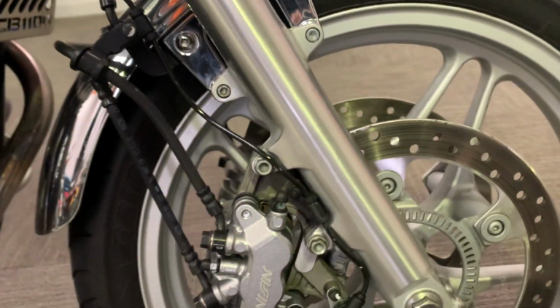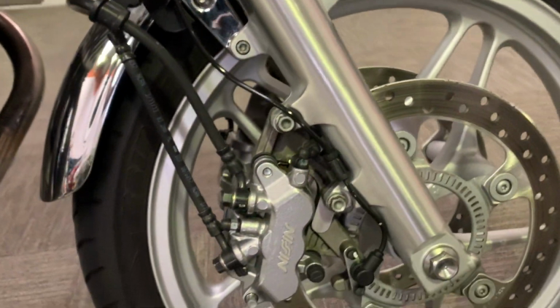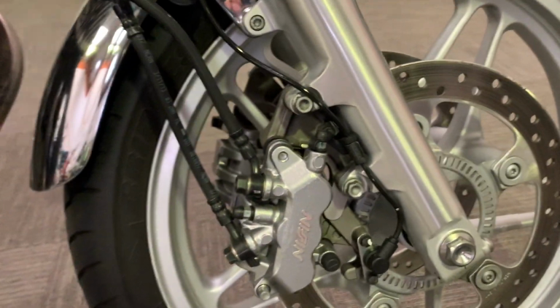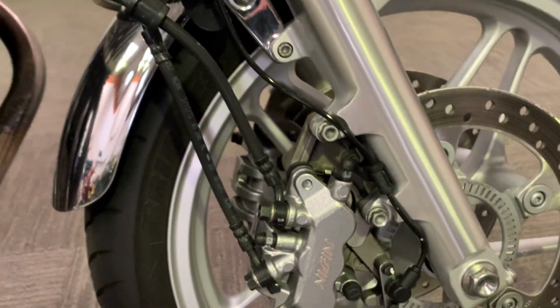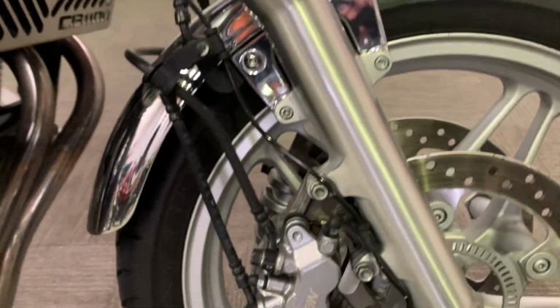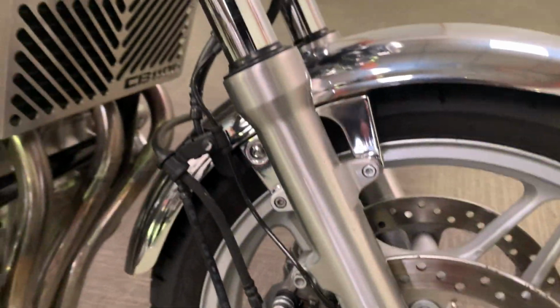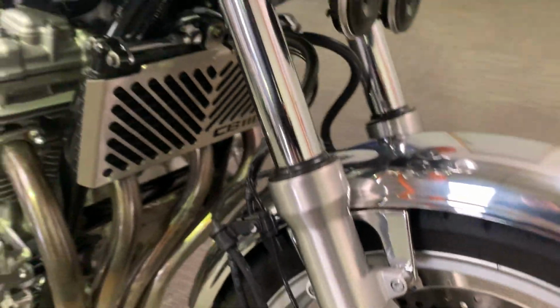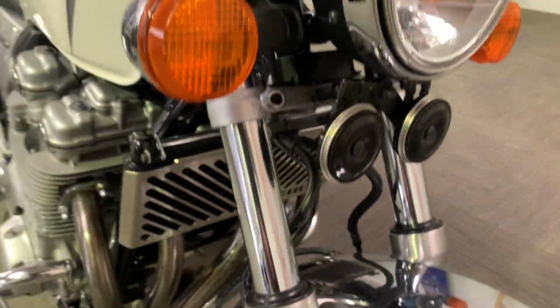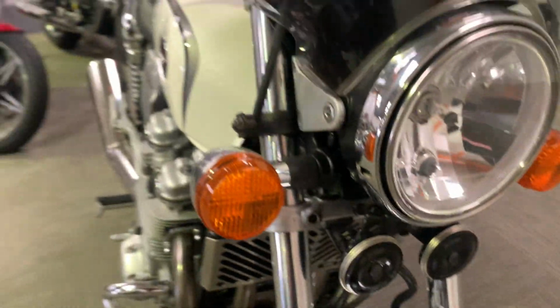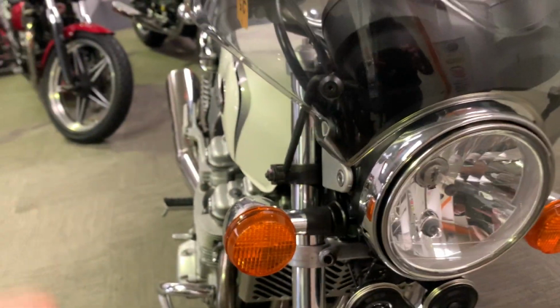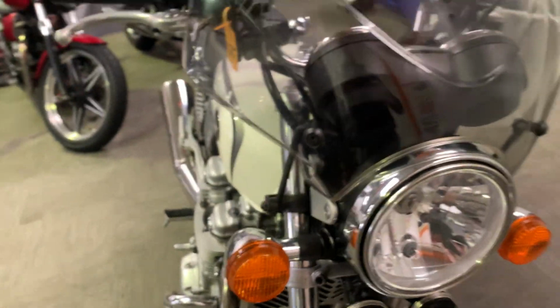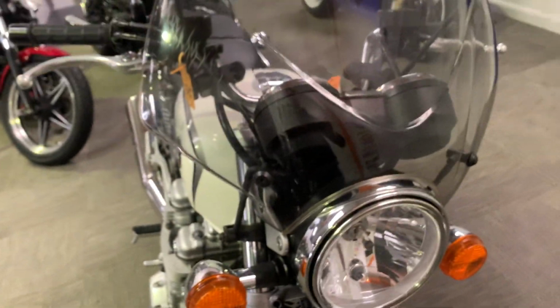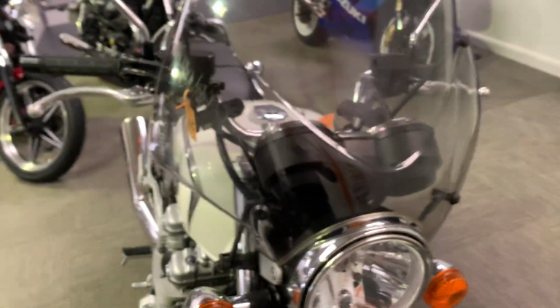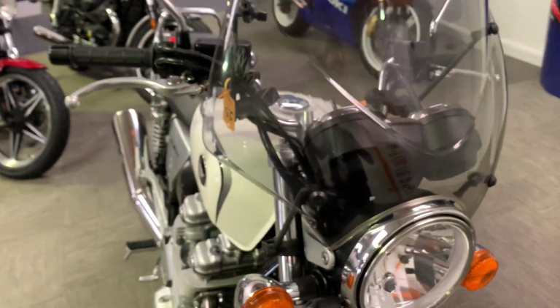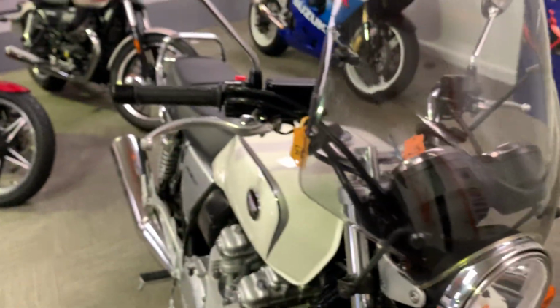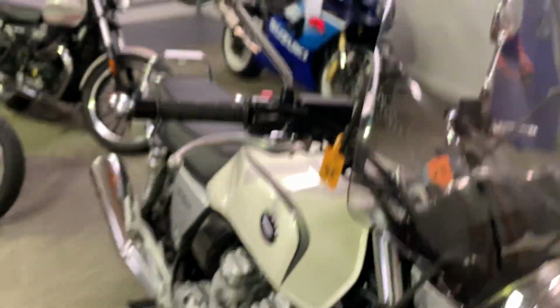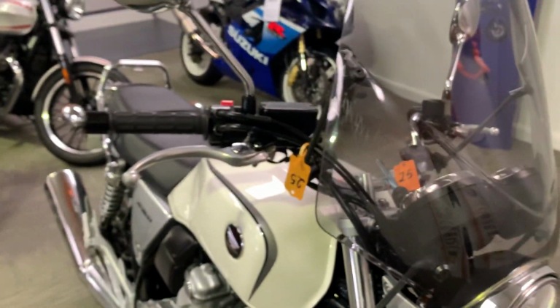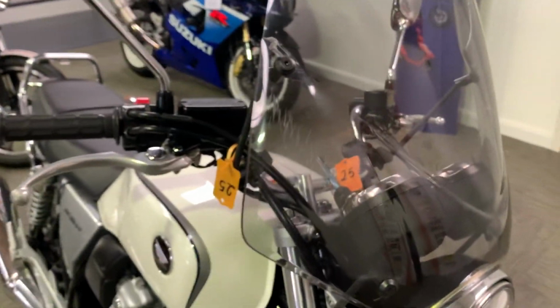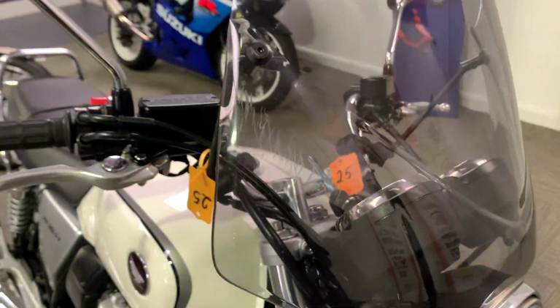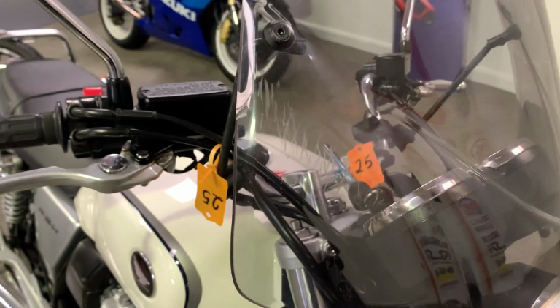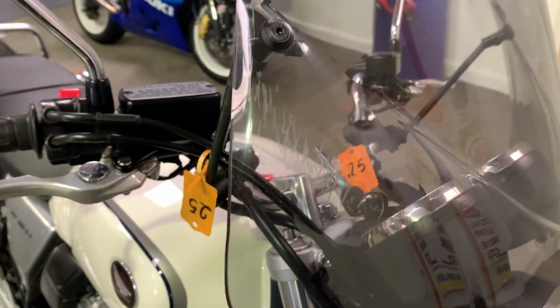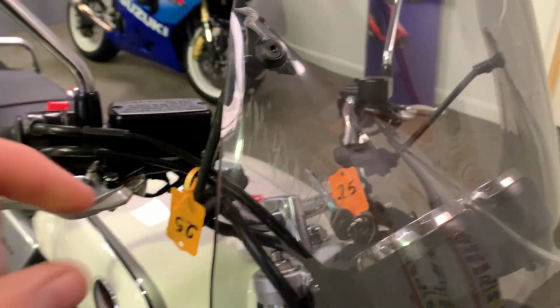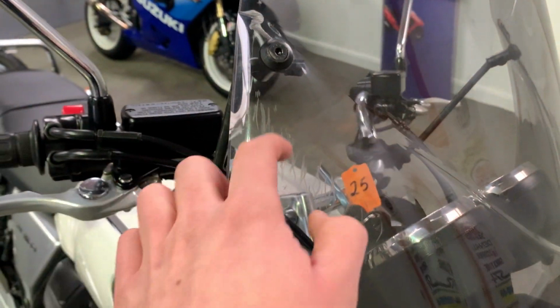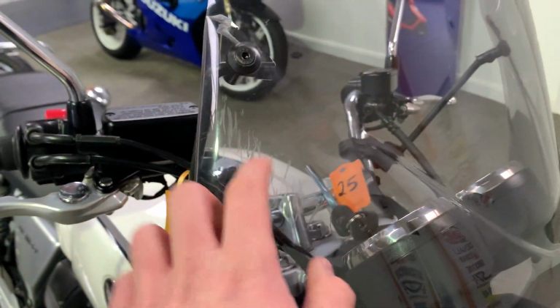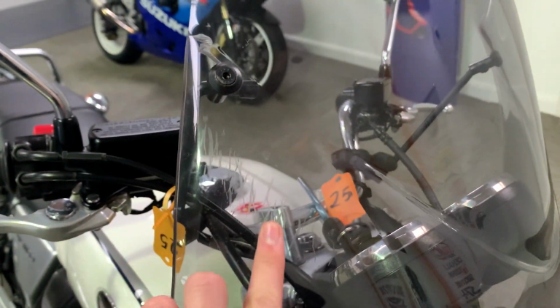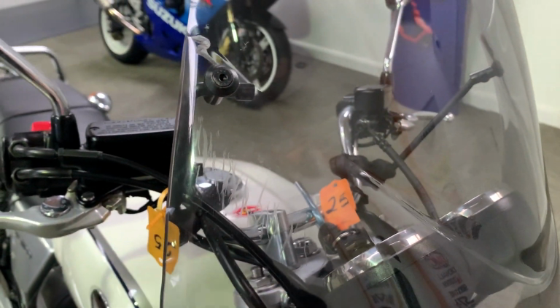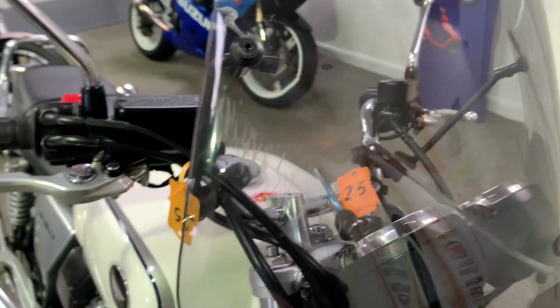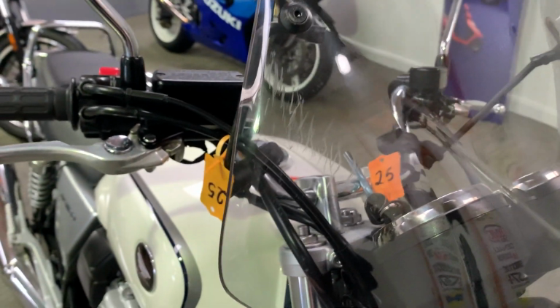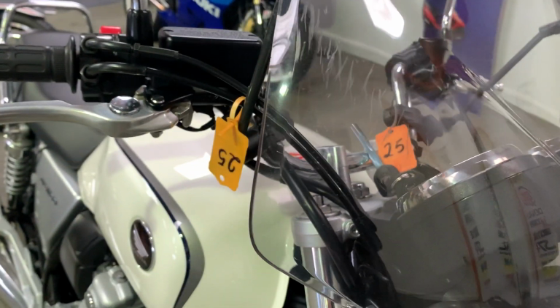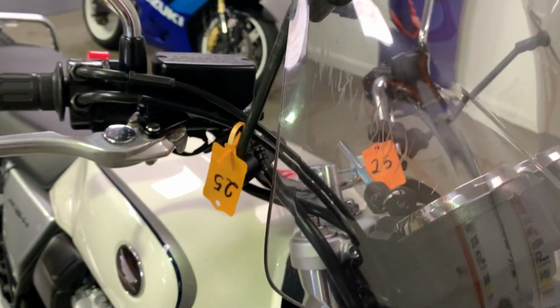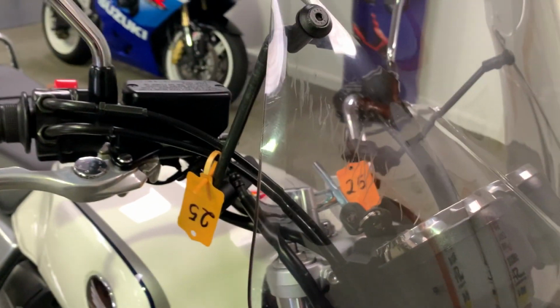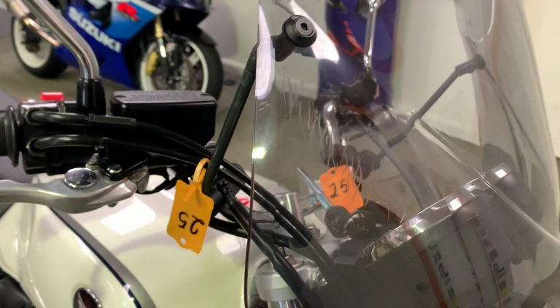It's got the screen on there, put the aftermarket windshield on there. It's got some scratches just on the windshield there, some light scuffs.